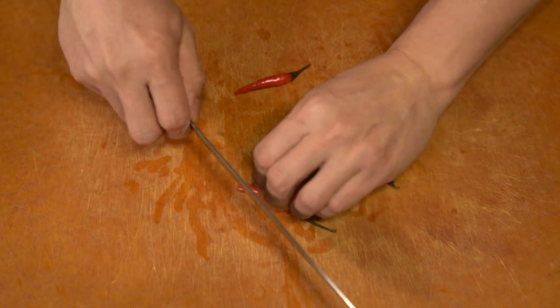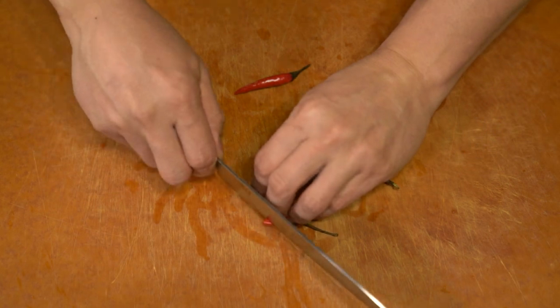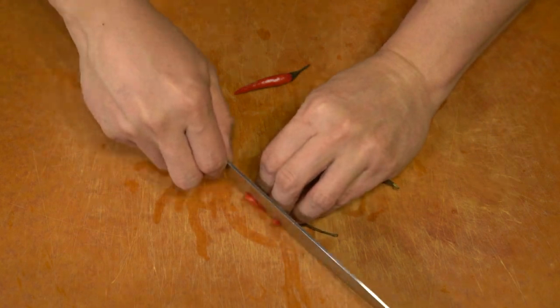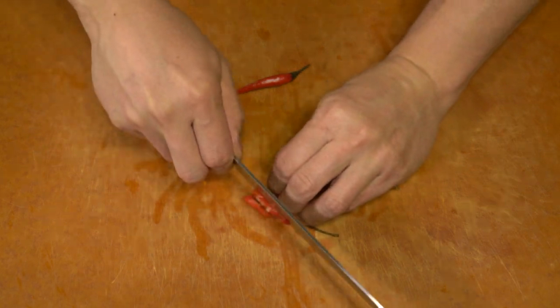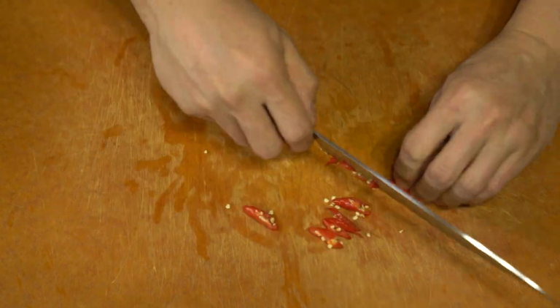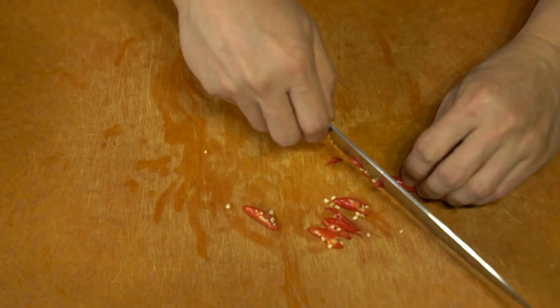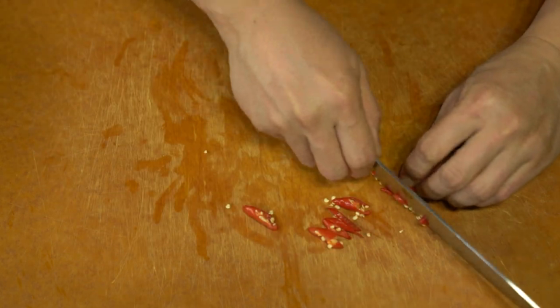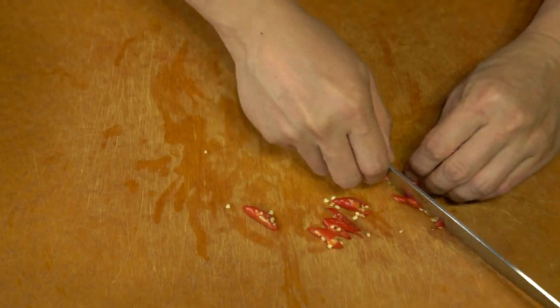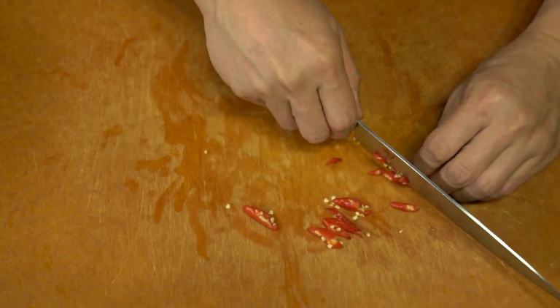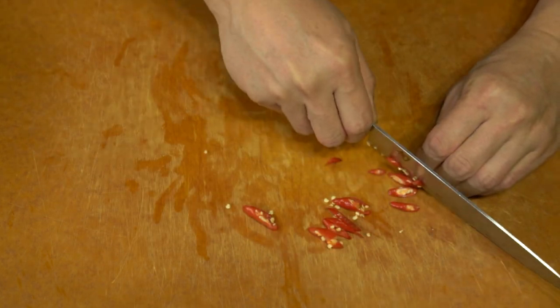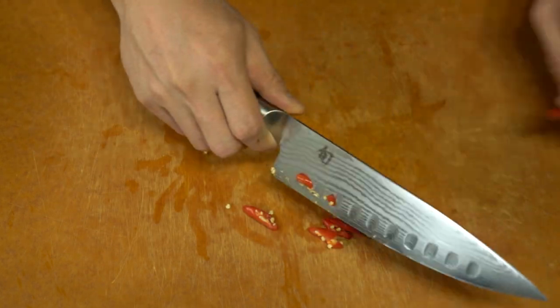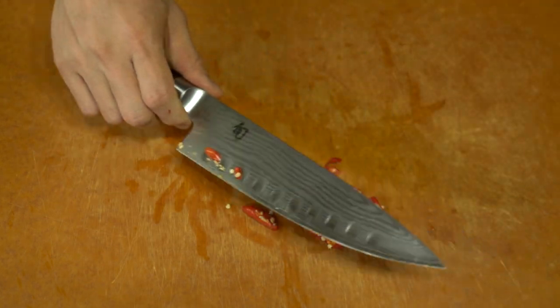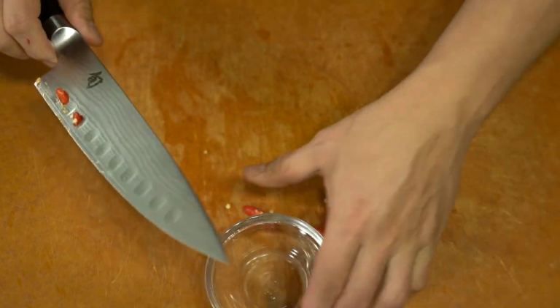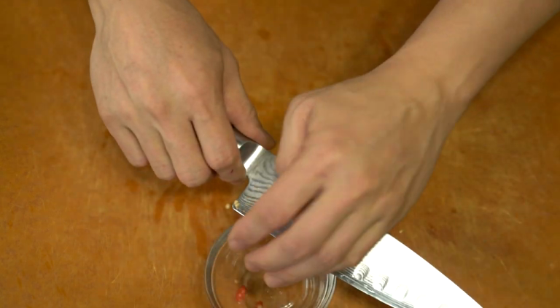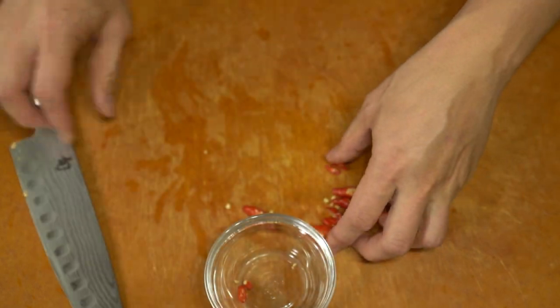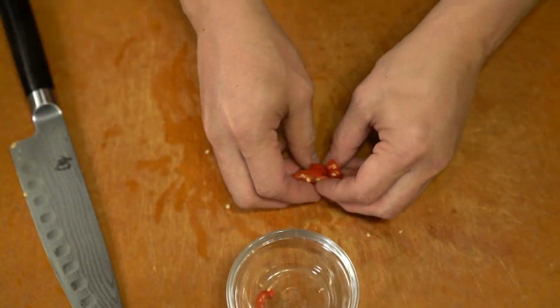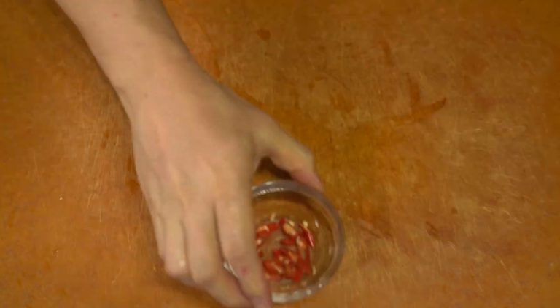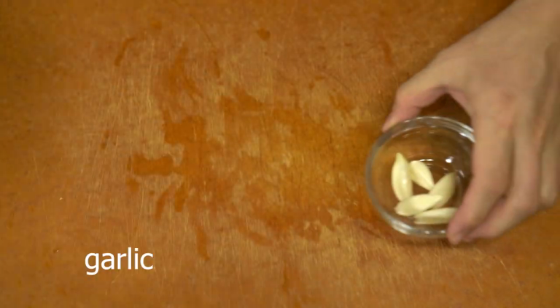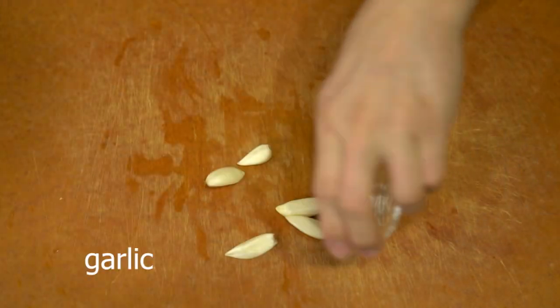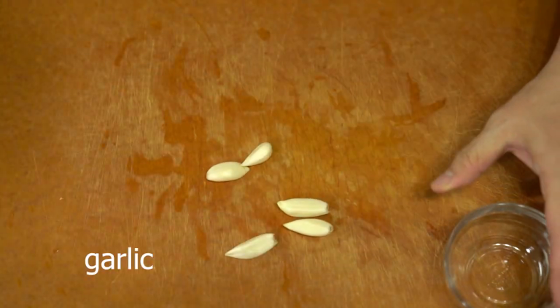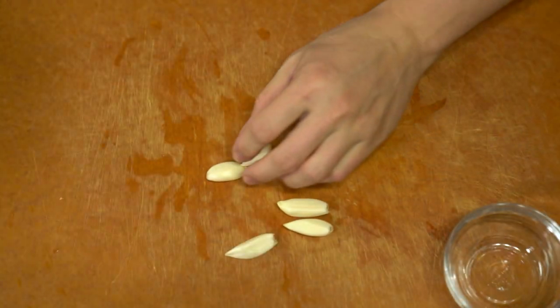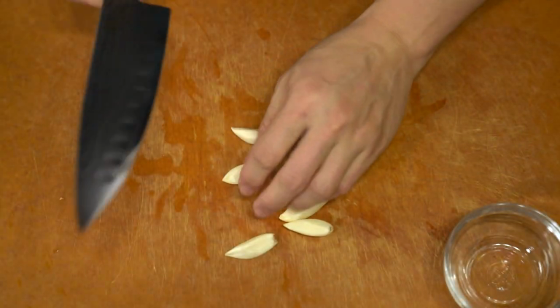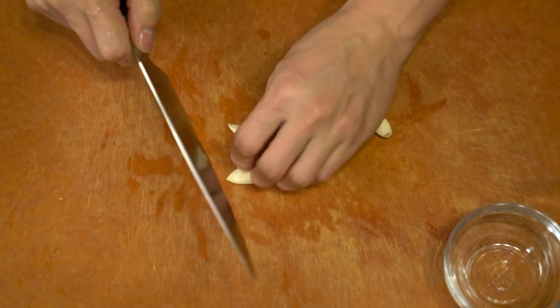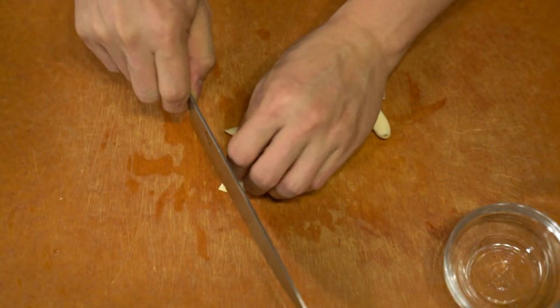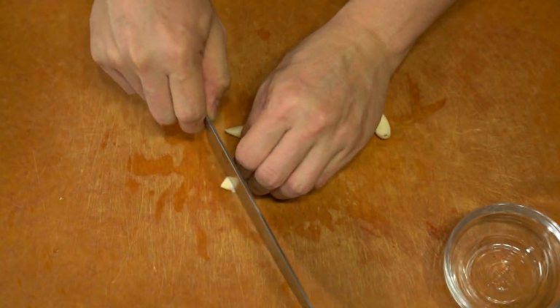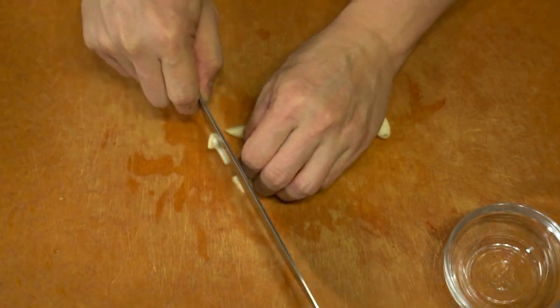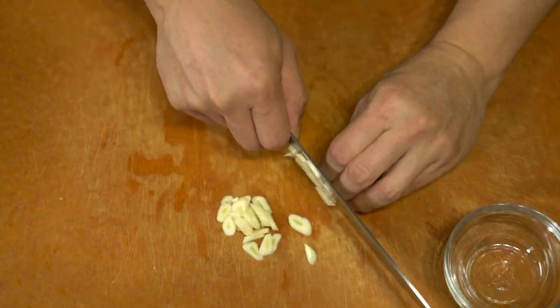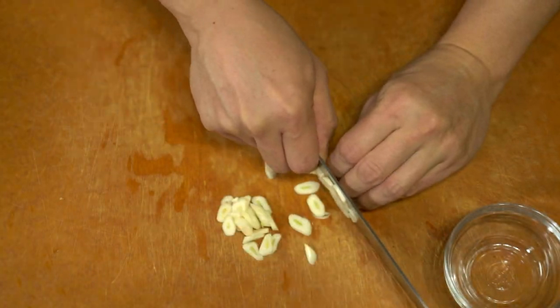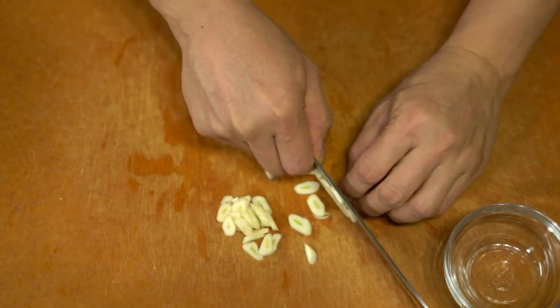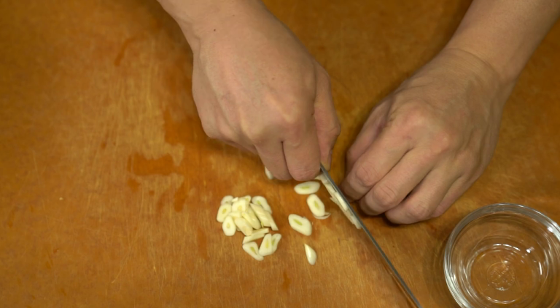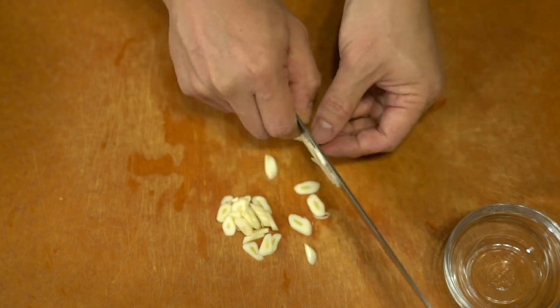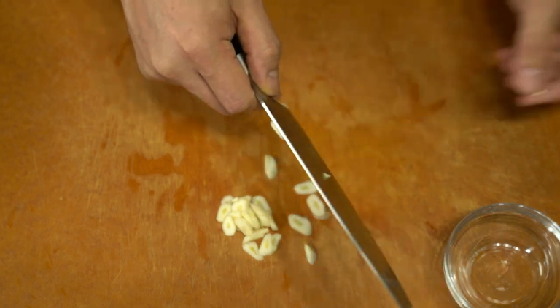It's a really simple dish with some vegetables stir-fried in with the meat, and you cut up some aromatics such as chili and garlic.